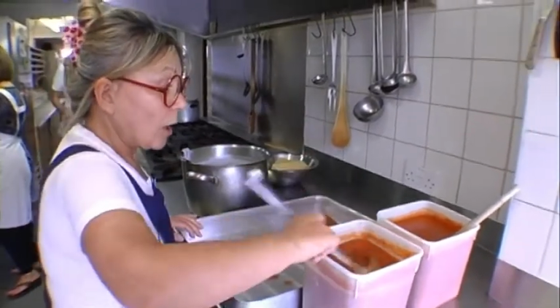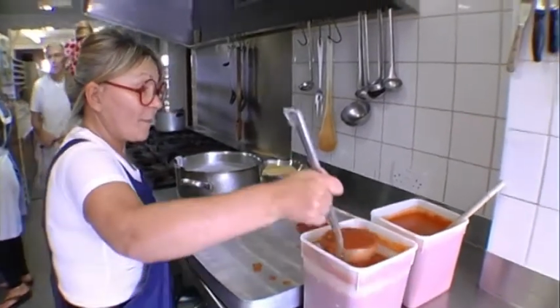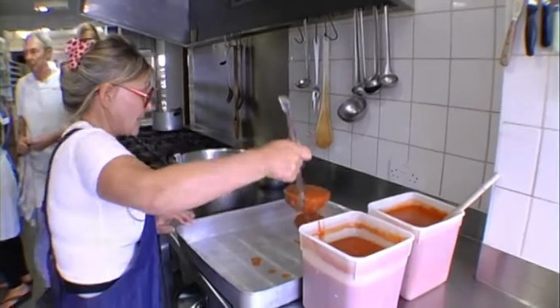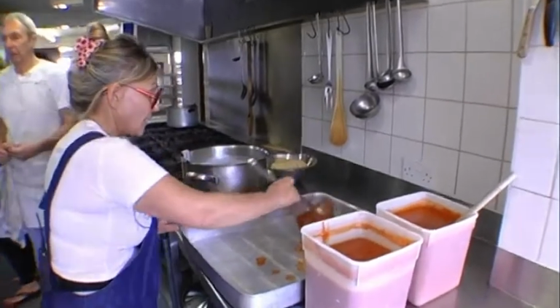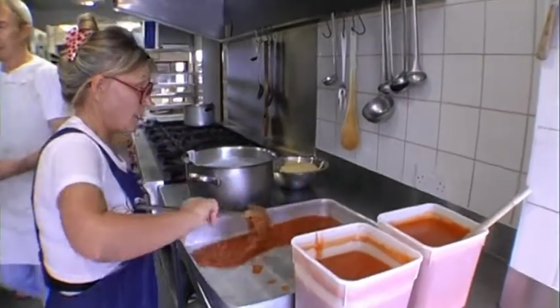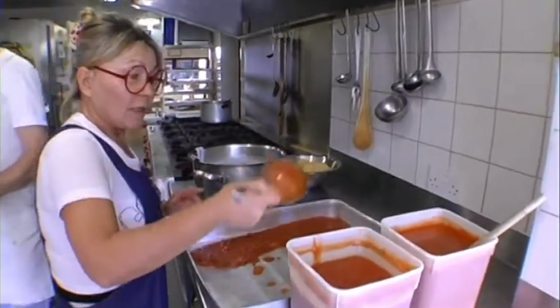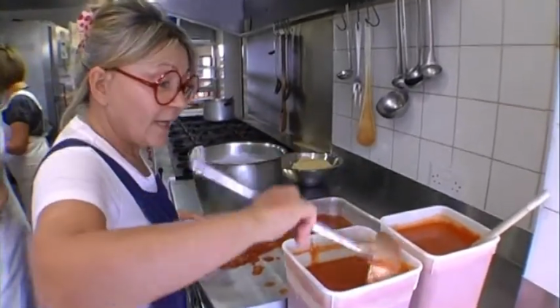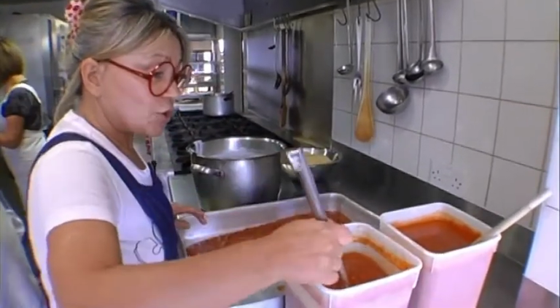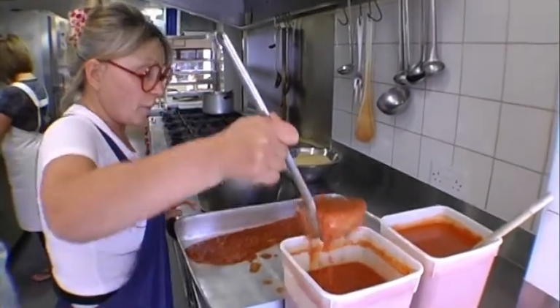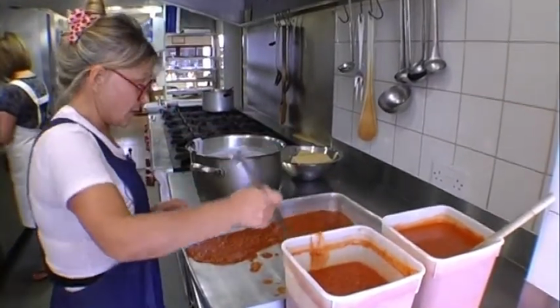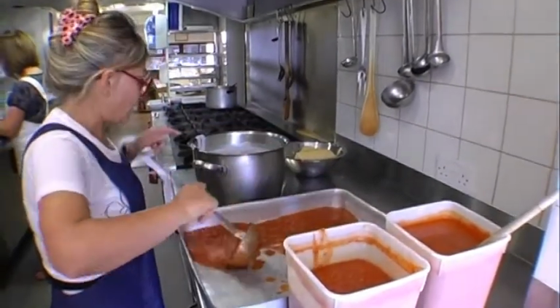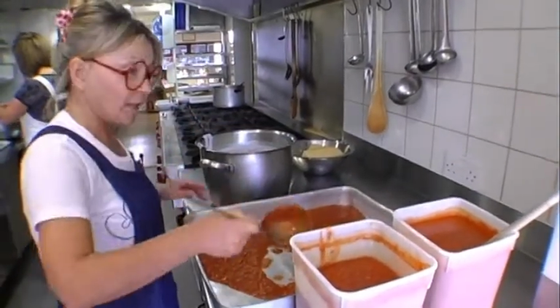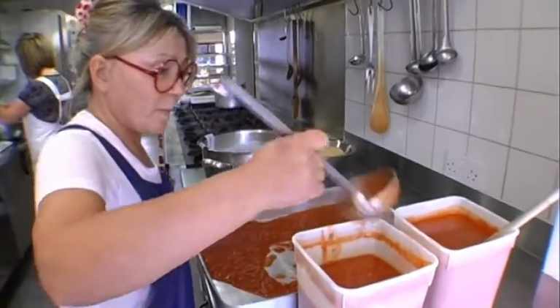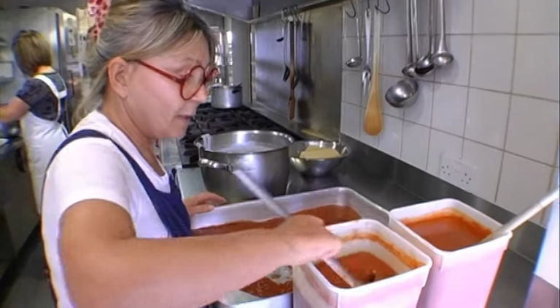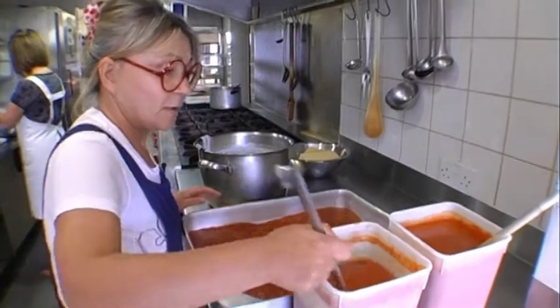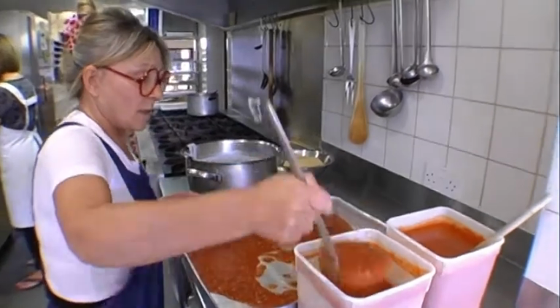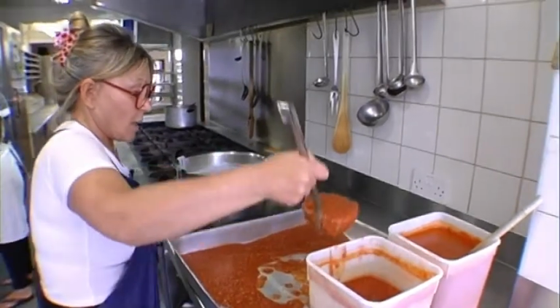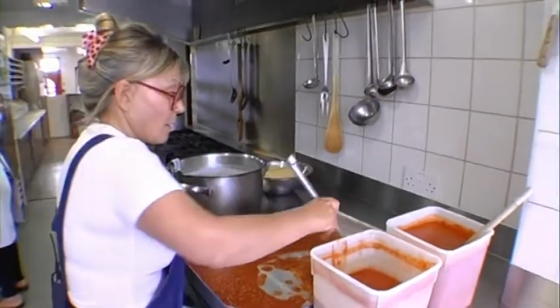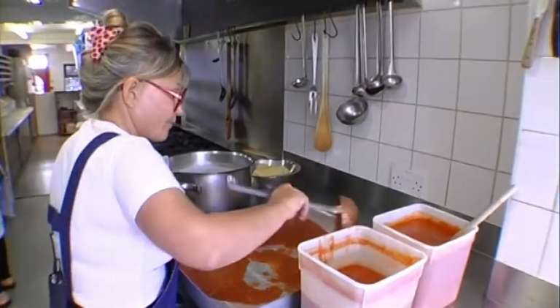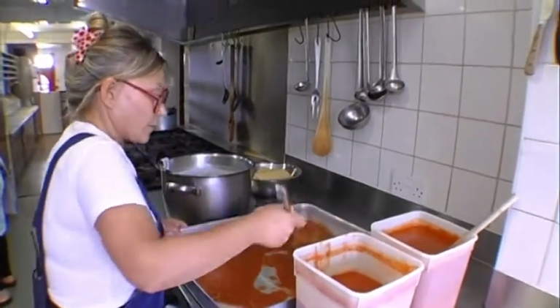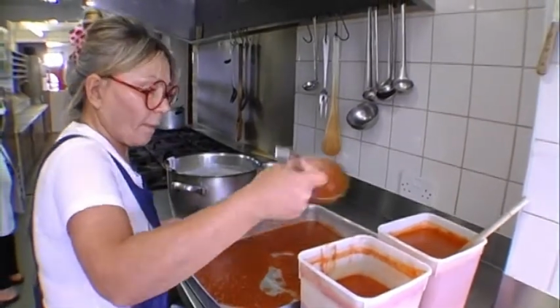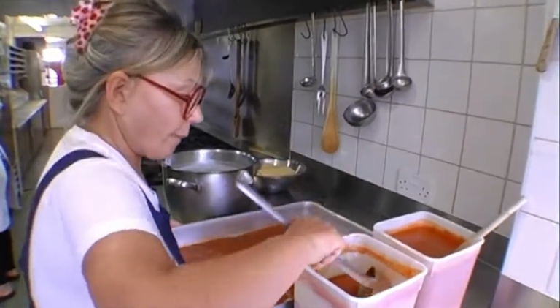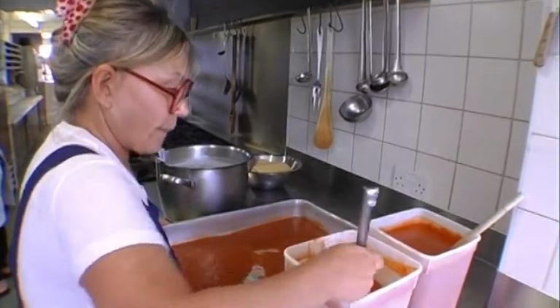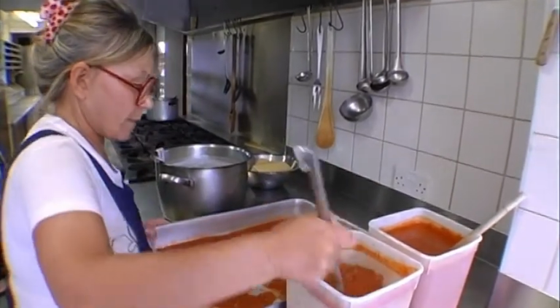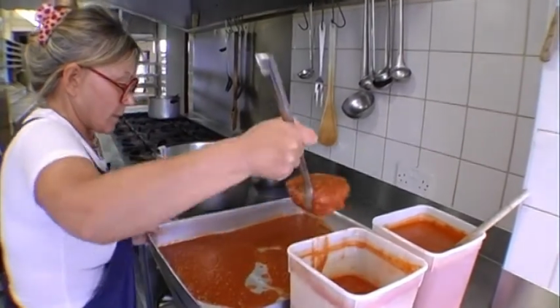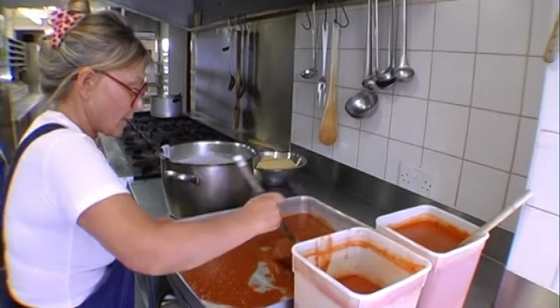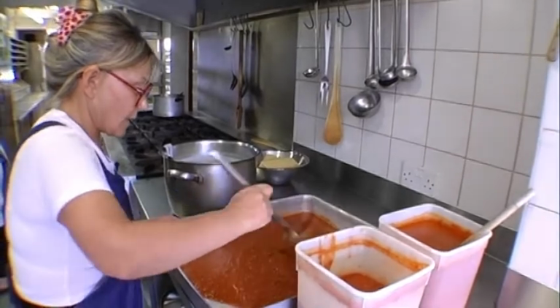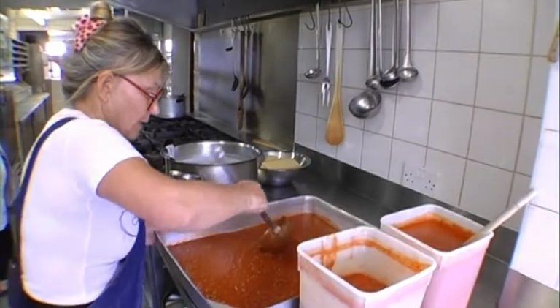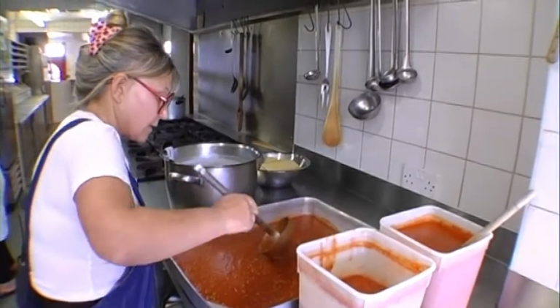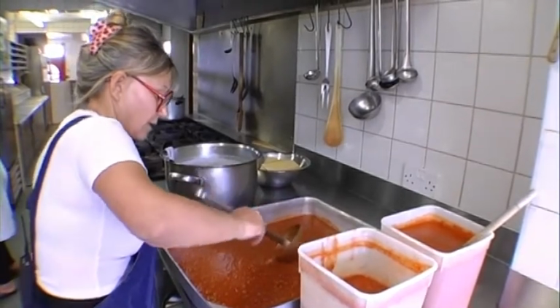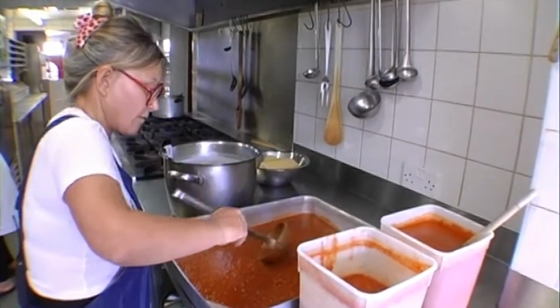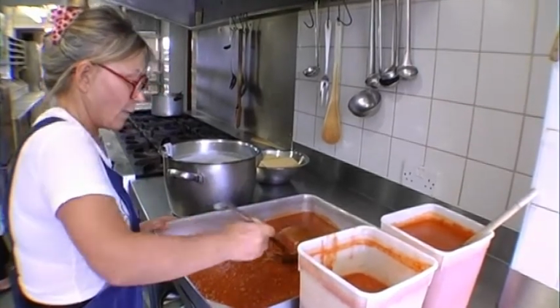We're making a lasagna. The bolognese, as you saw, we made earlier, and the bechamel has just been made. Get rid of any lumps.